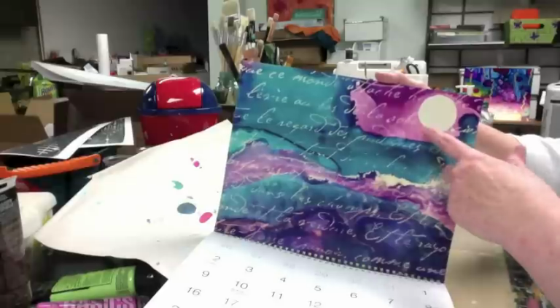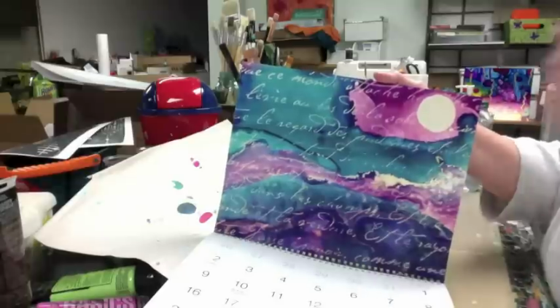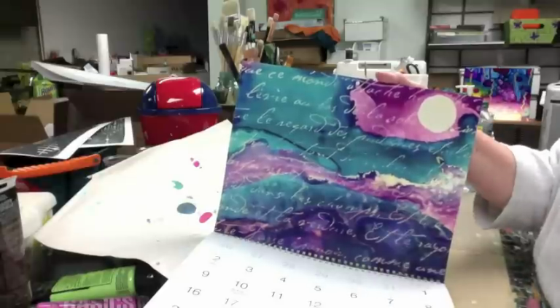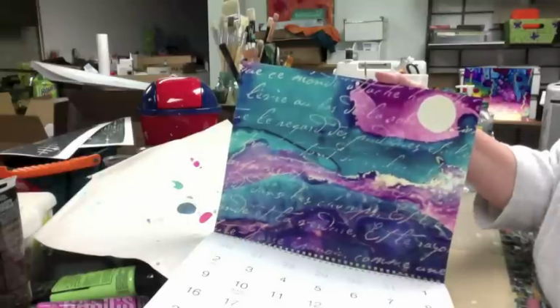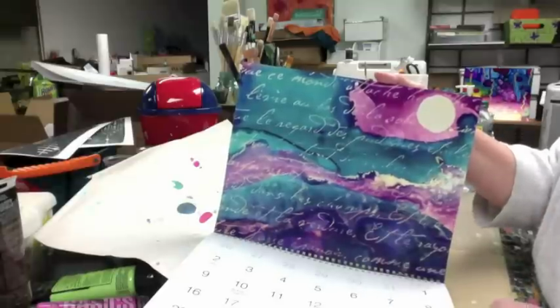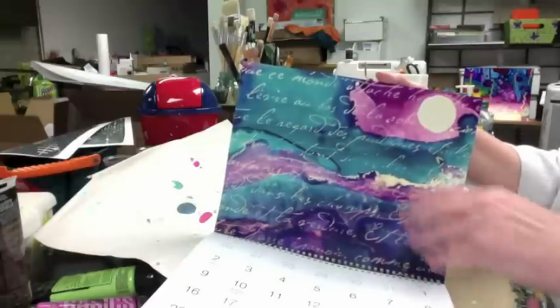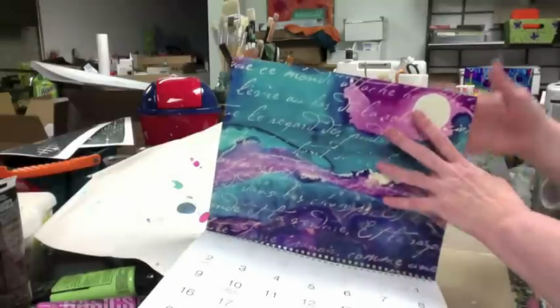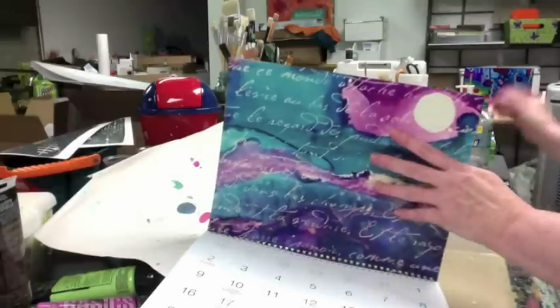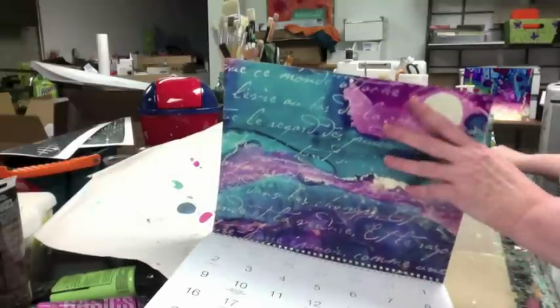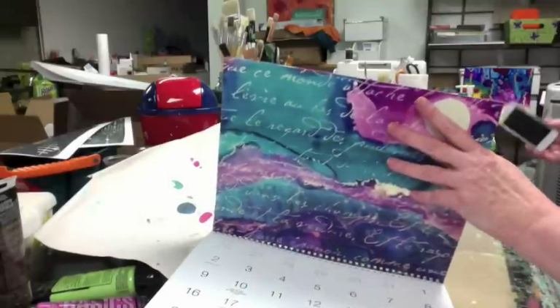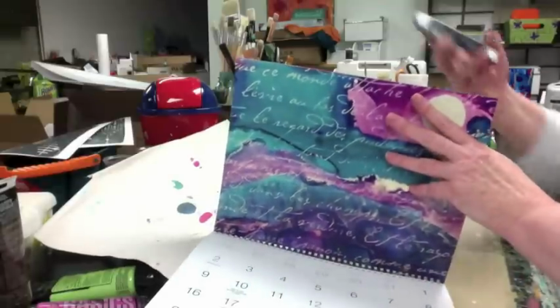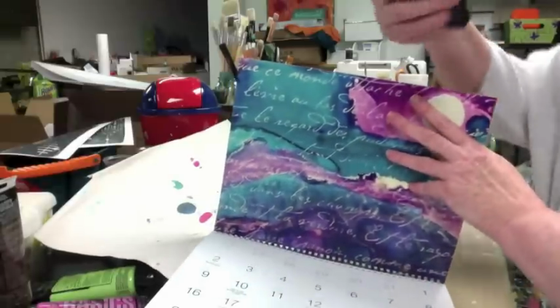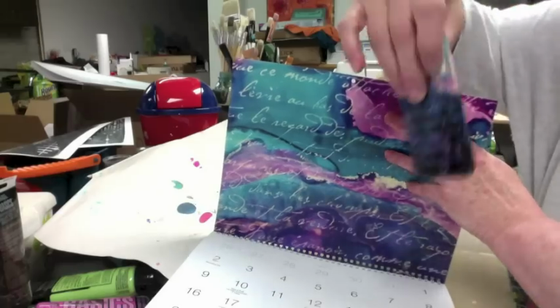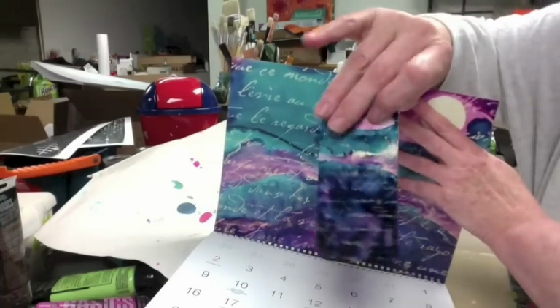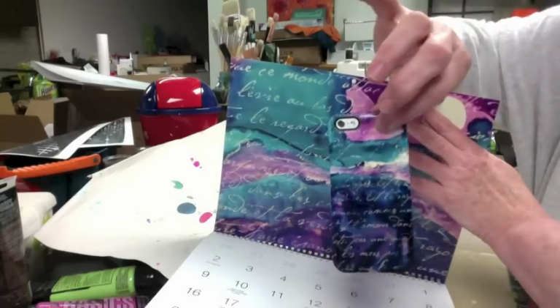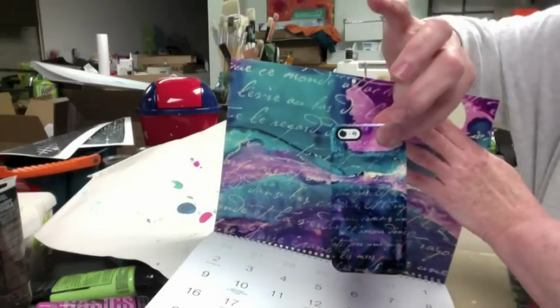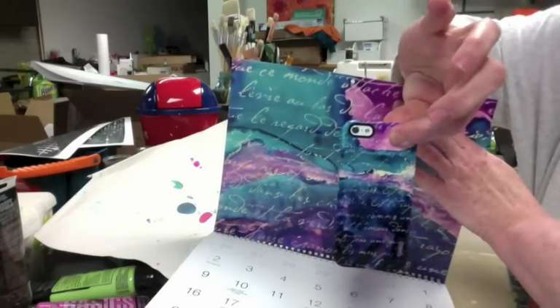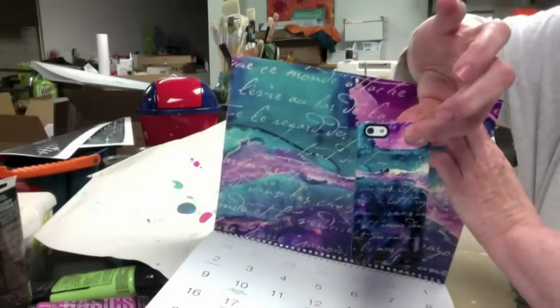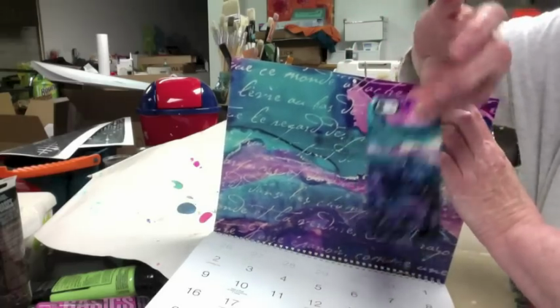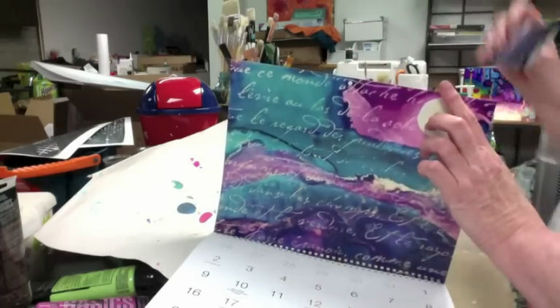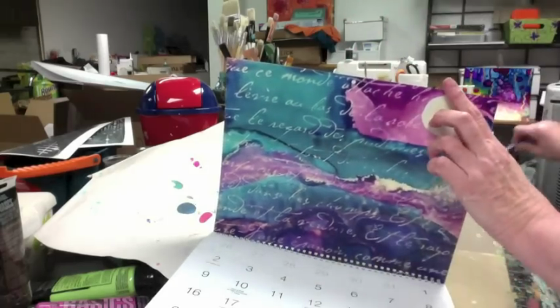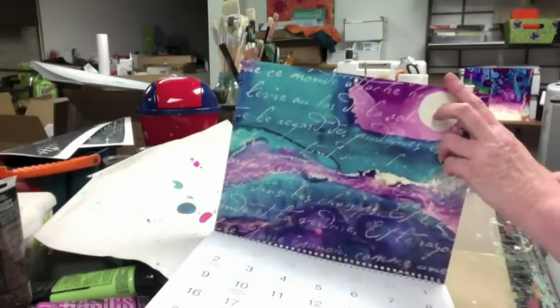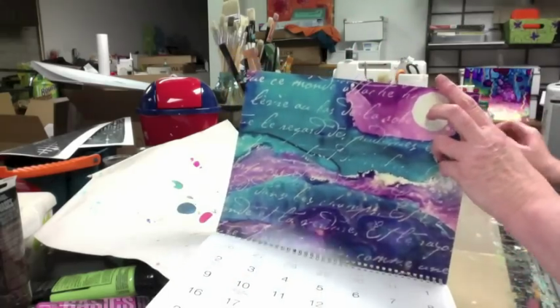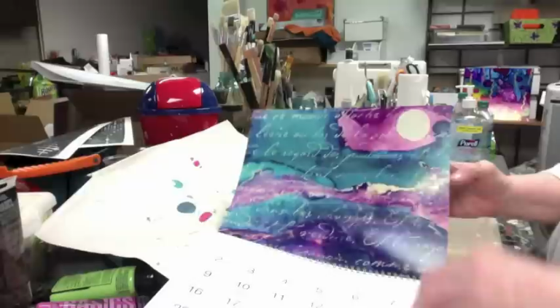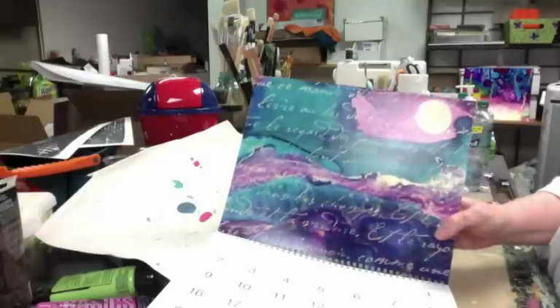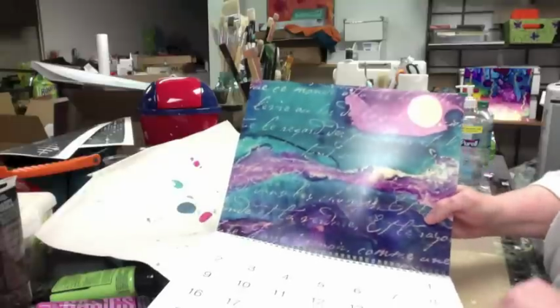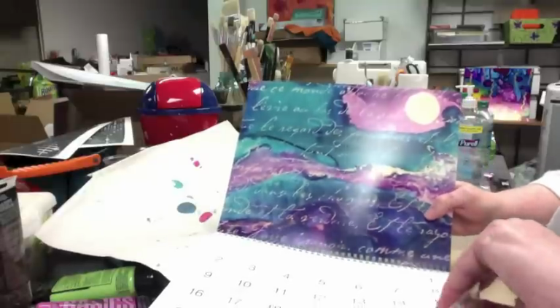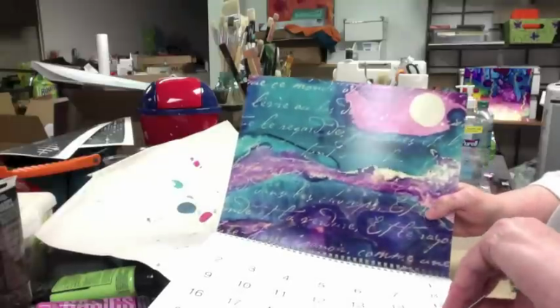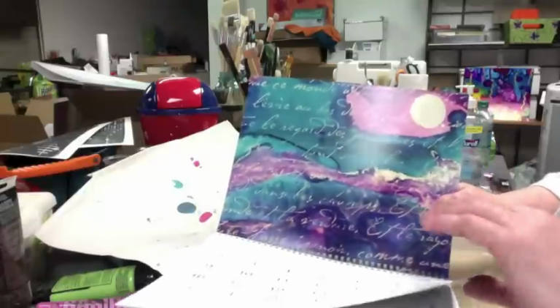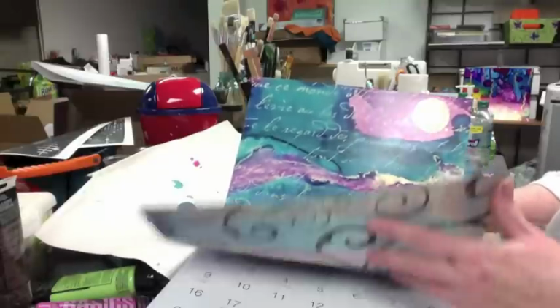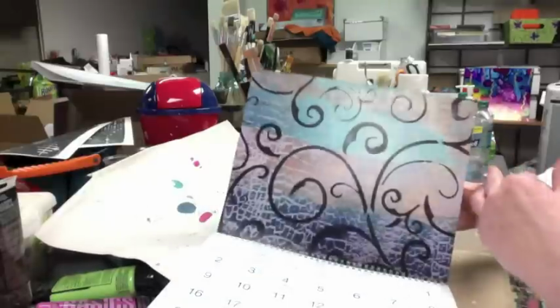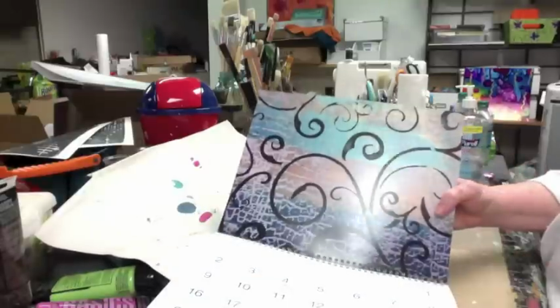February — this is one of my alcohol ink tiles that I like so much that I did my phone case out of it. You guys probably saw that before. I really like the colors in that, so that was a close-up of that.